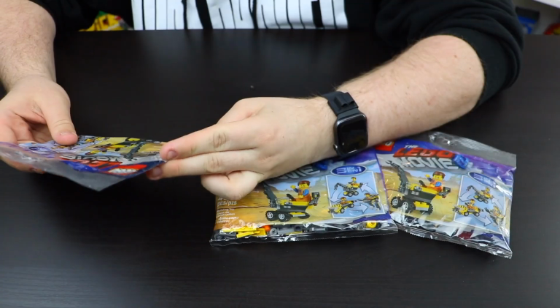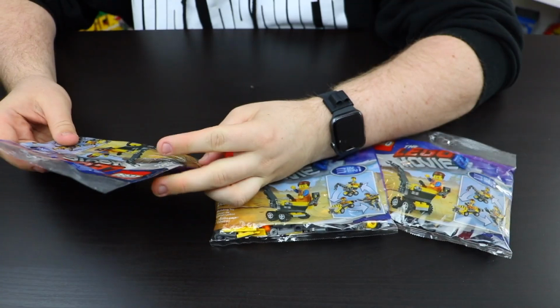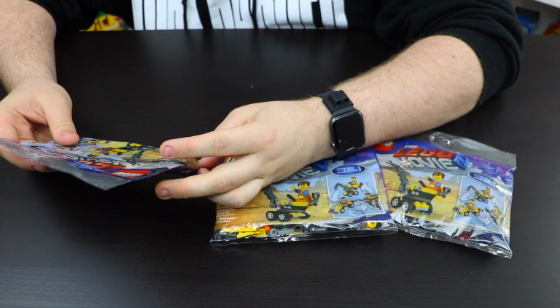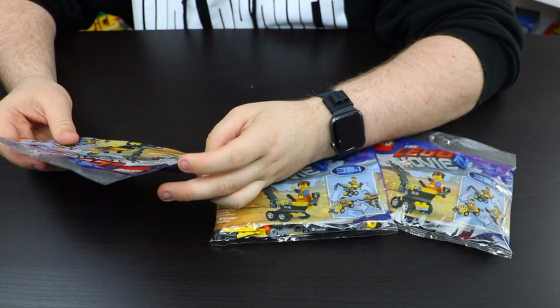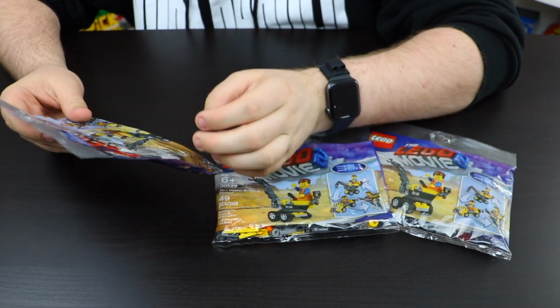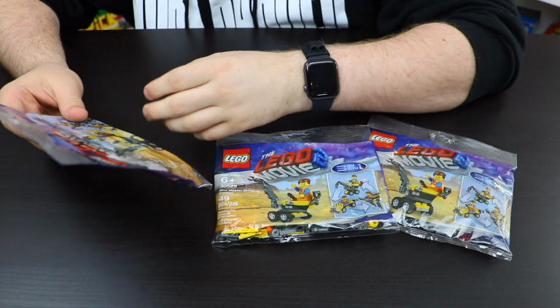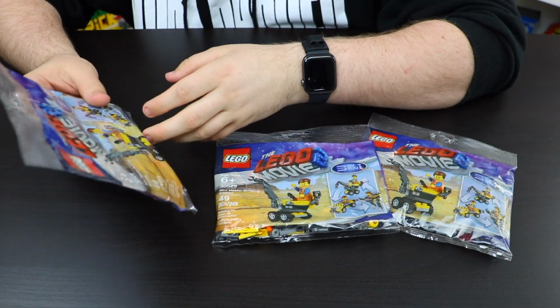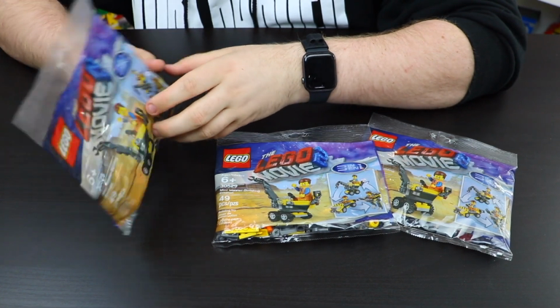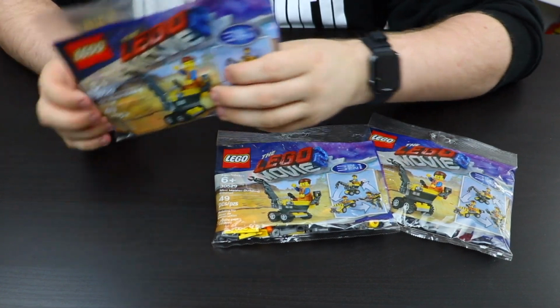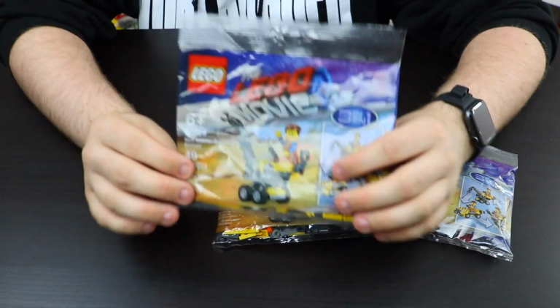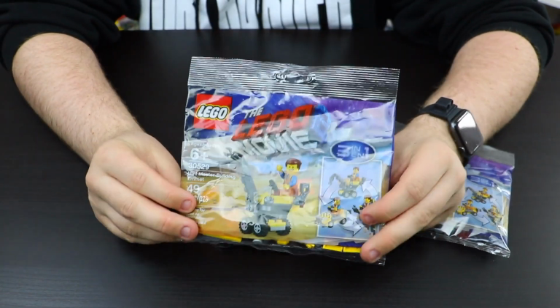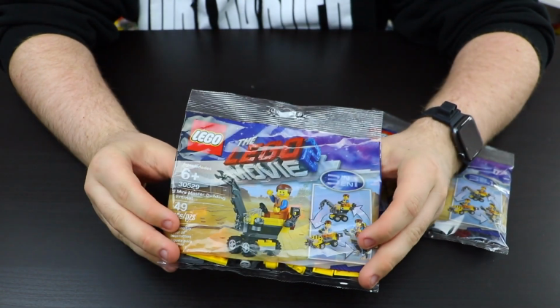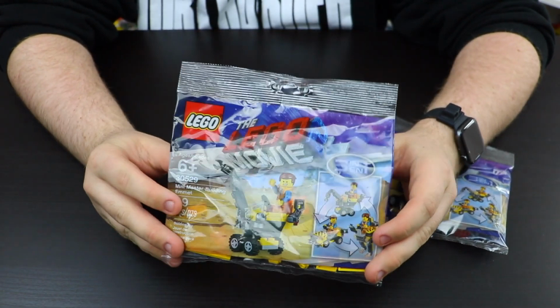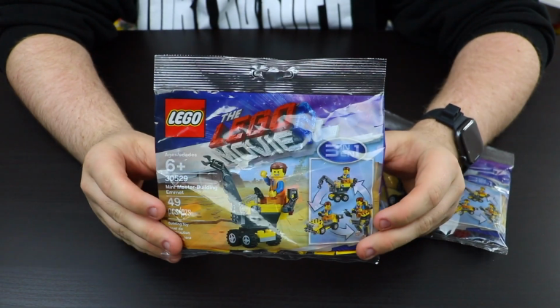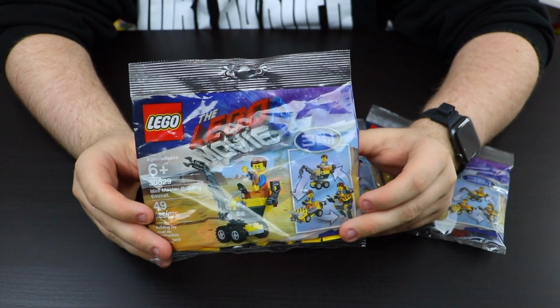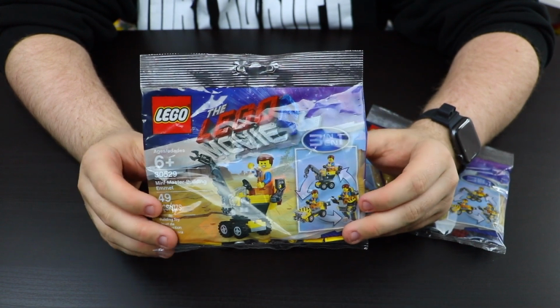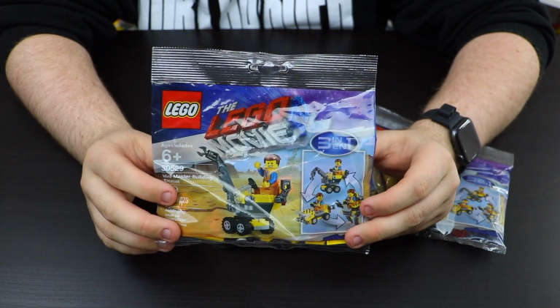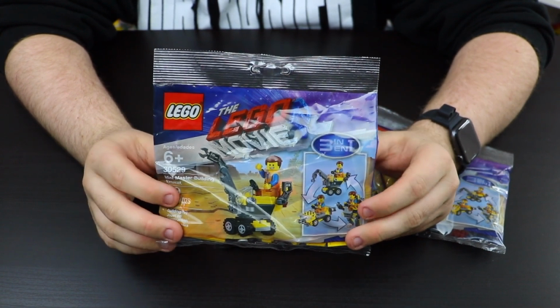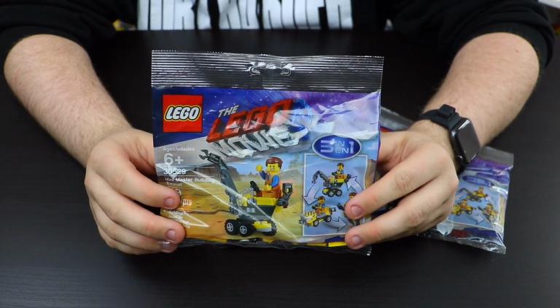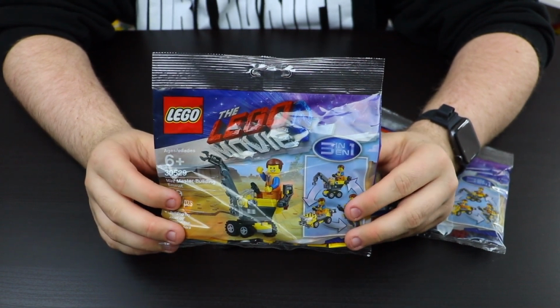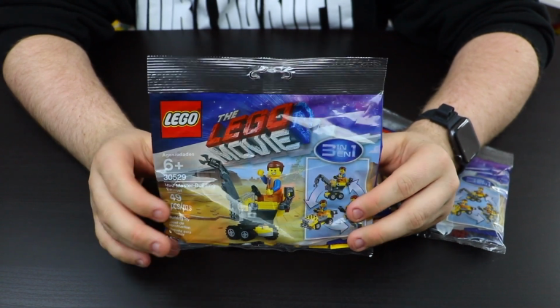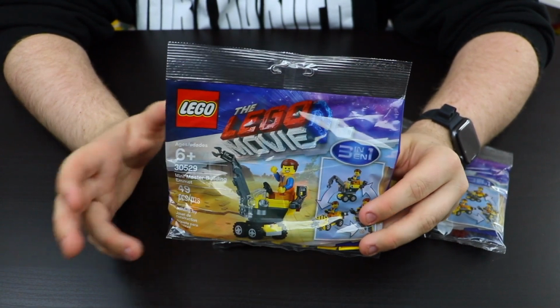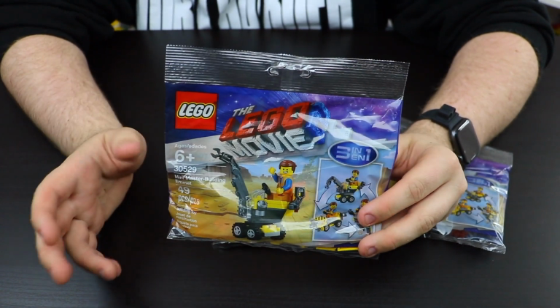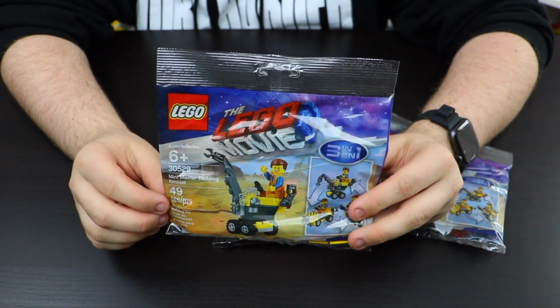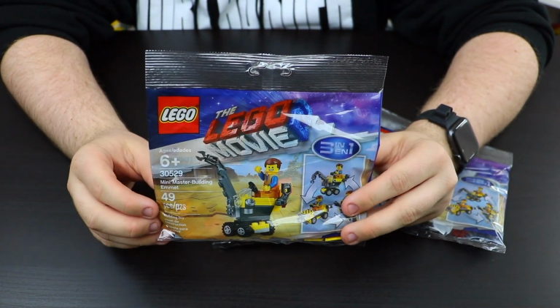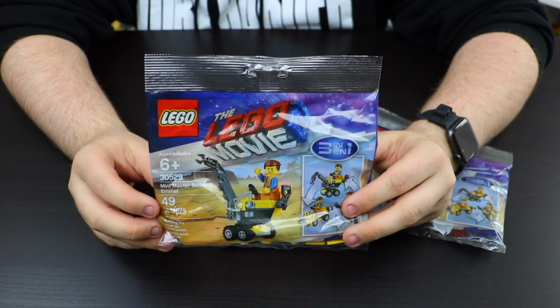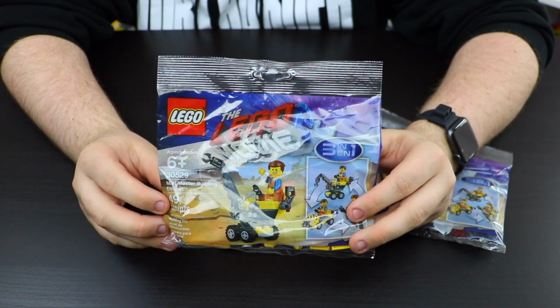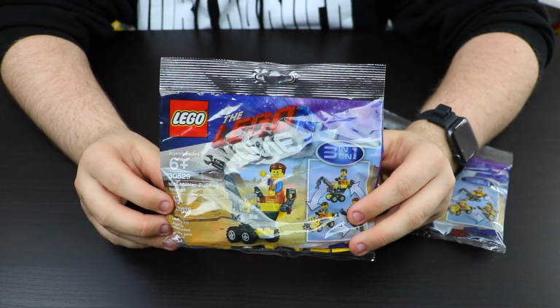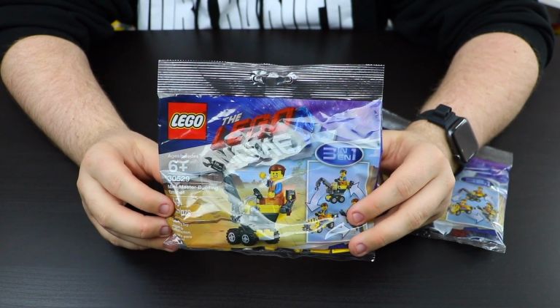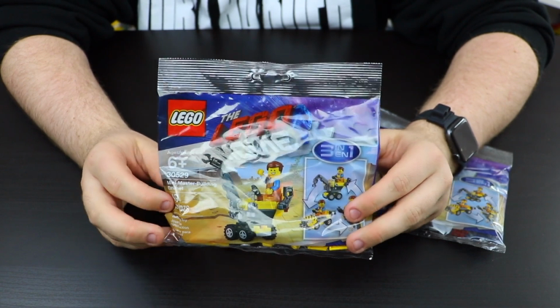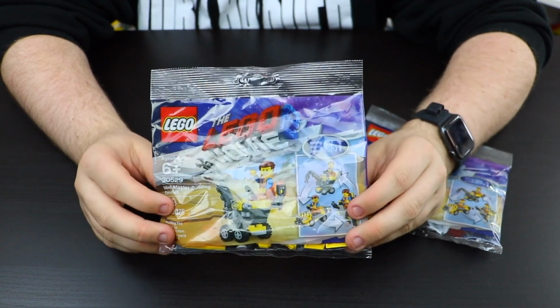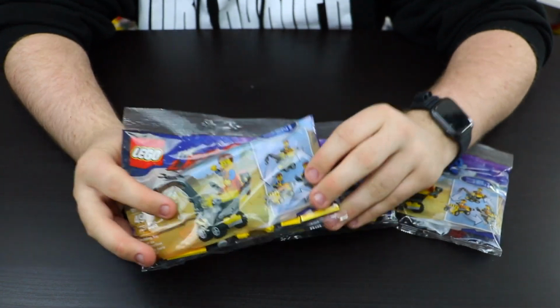It is called the Mini Master Building Emmett. It is set number 30529. It's a pretty cool looking polybag, to be fully honest. It is a 3-in-1, so there was another 3-in-1 polybag build for the Lego Movie. I actually built all three models, so I got three copies.